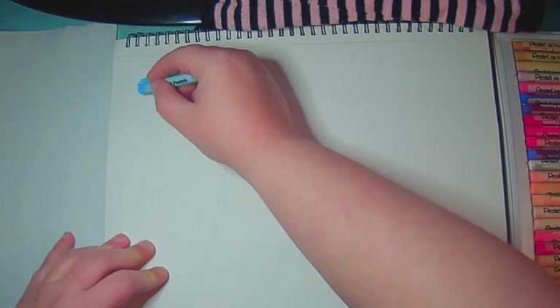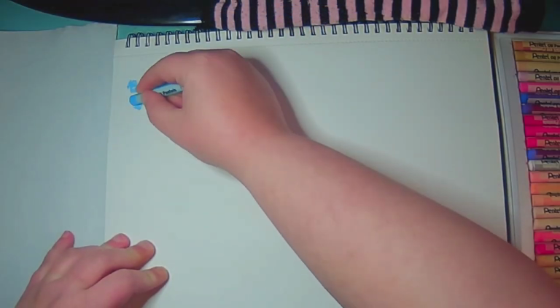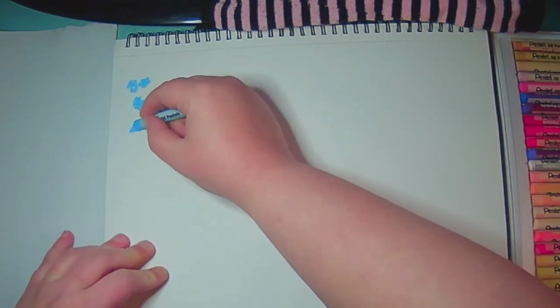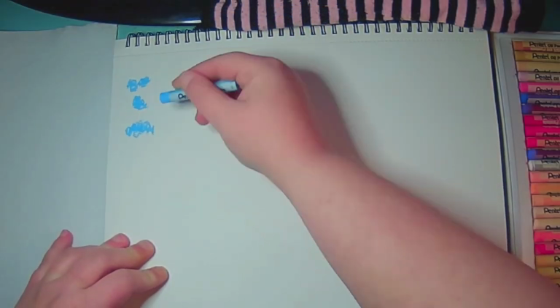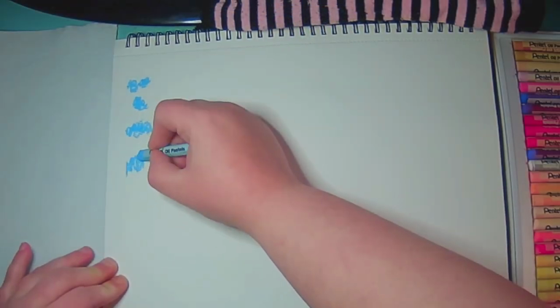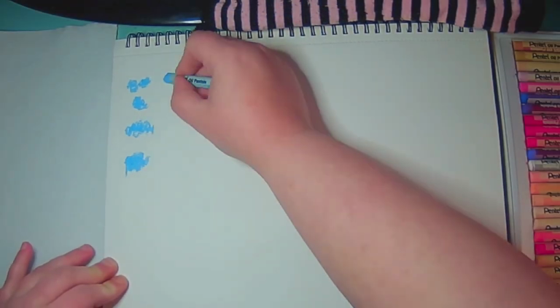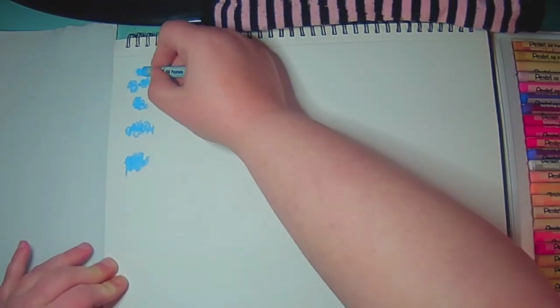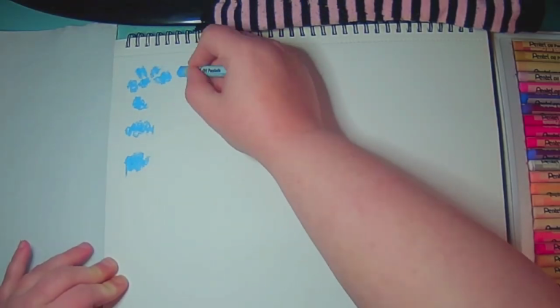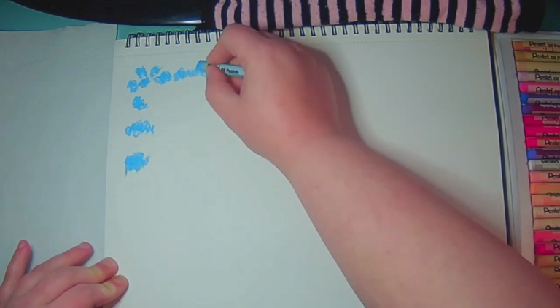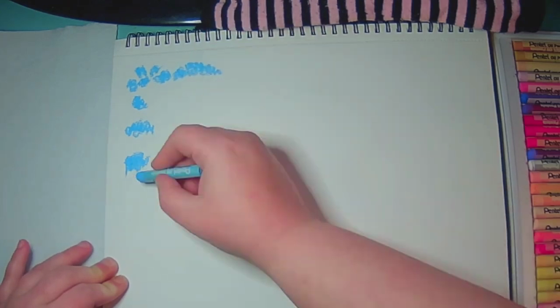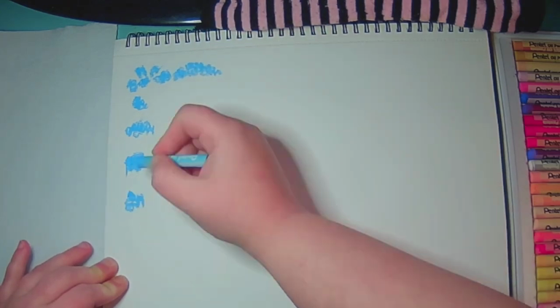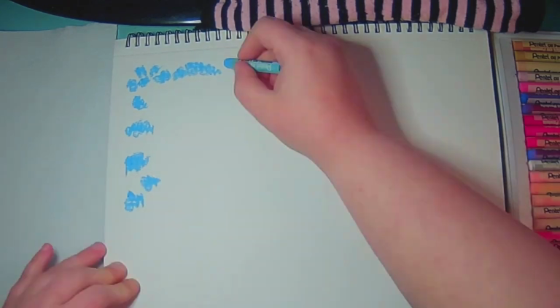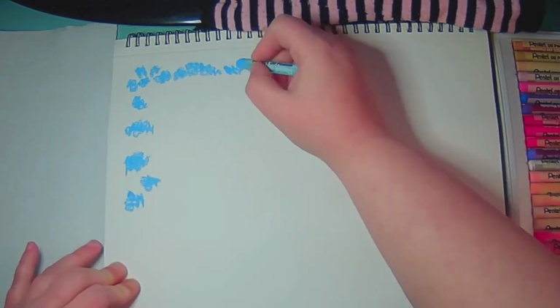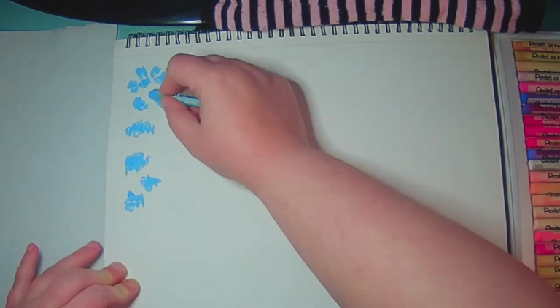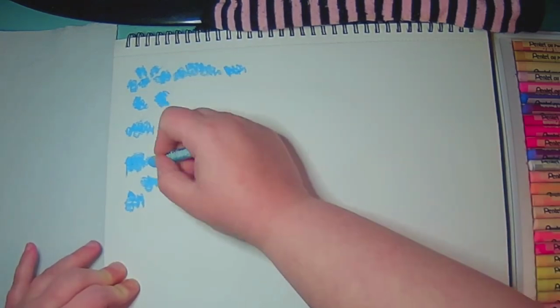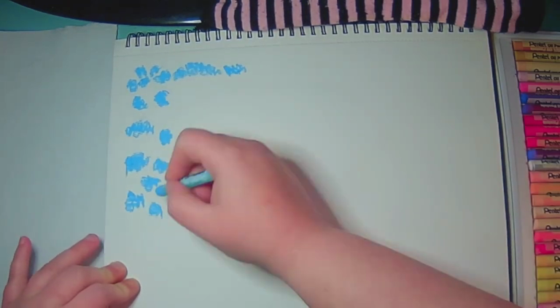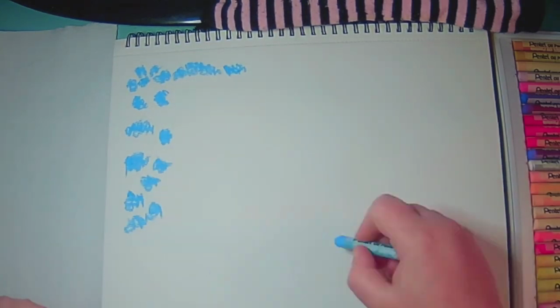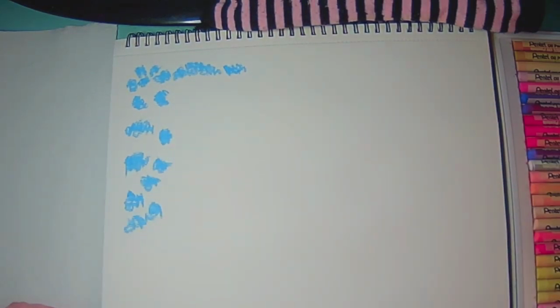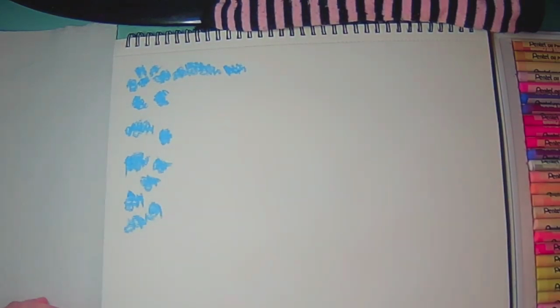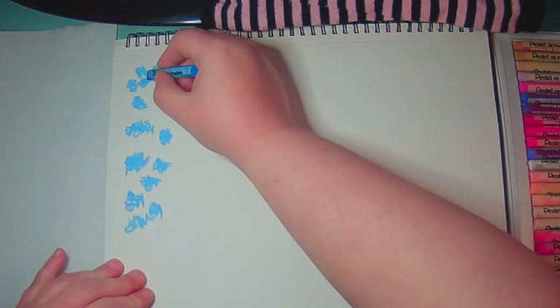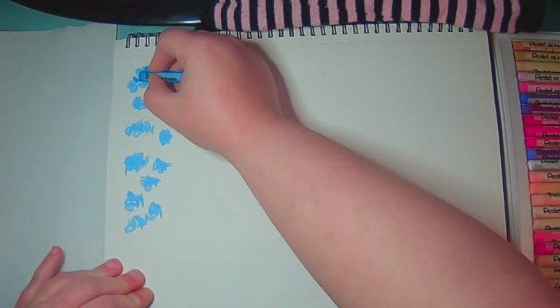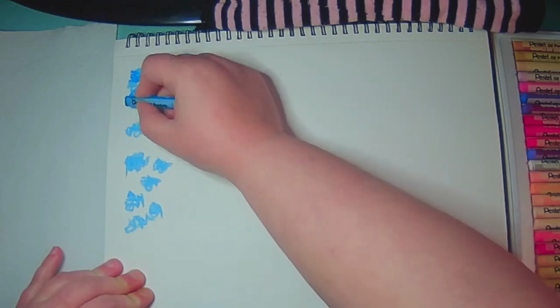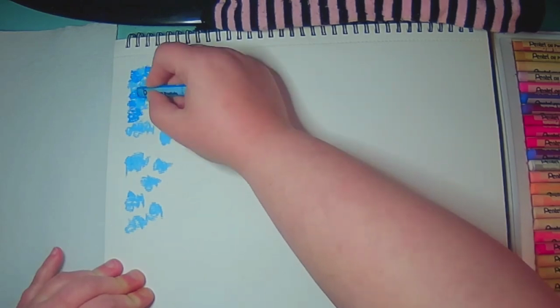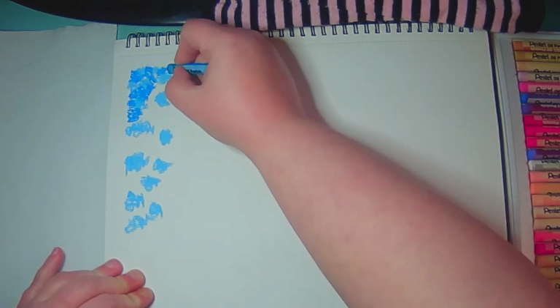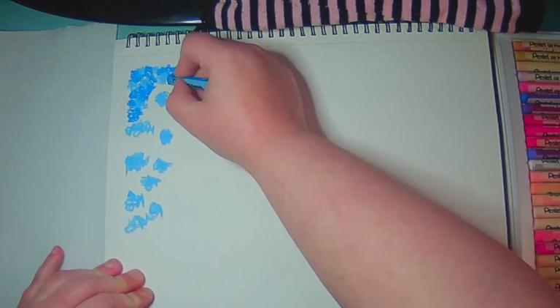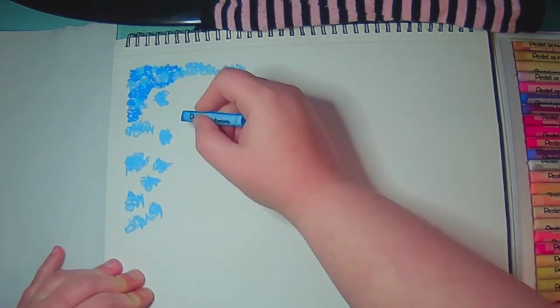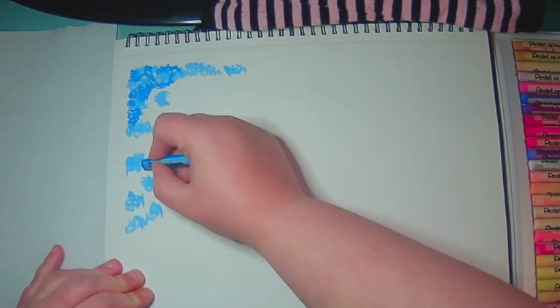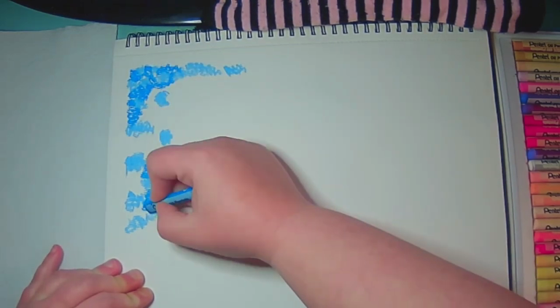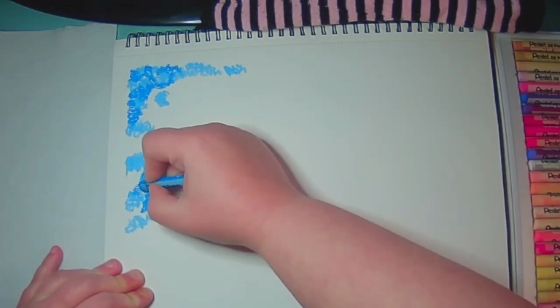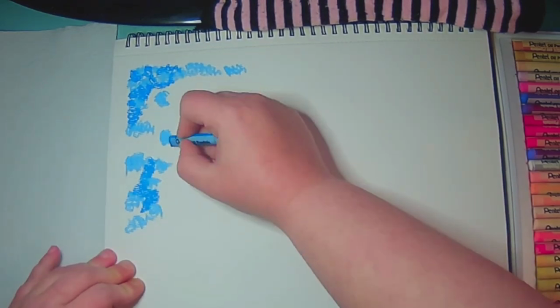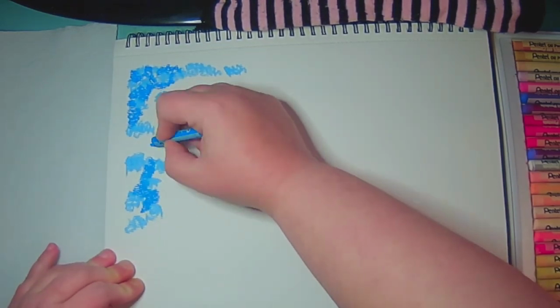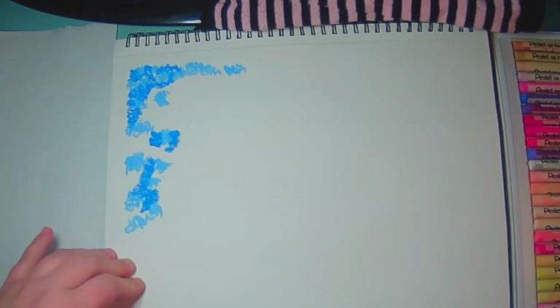I'm Jessie Nebulas and we're going to be answering a question today: can you use Gamsol with oil pastels? And the answer is absolutely.